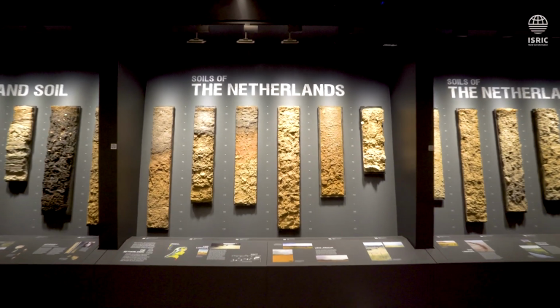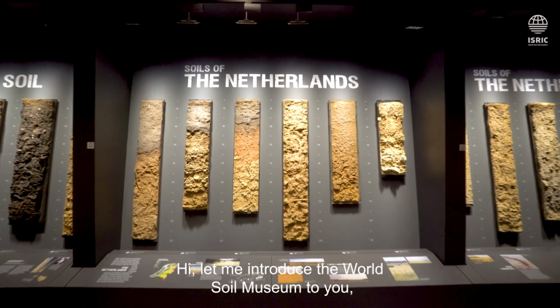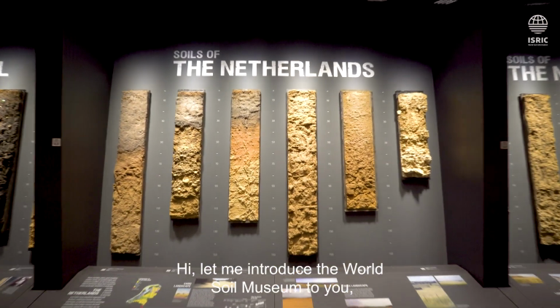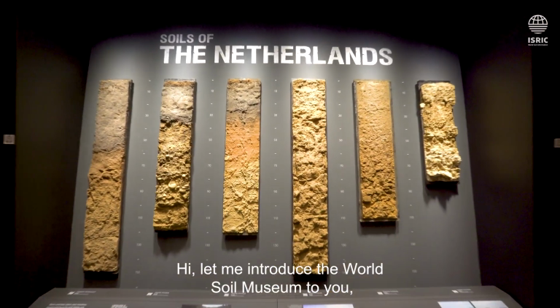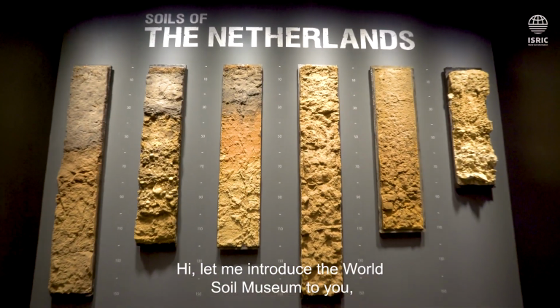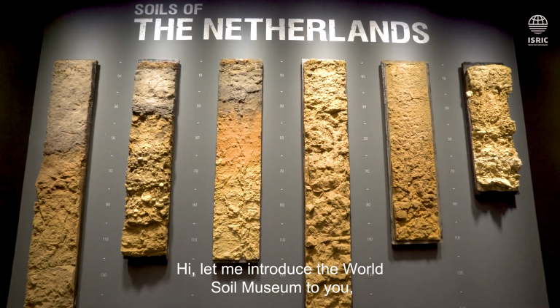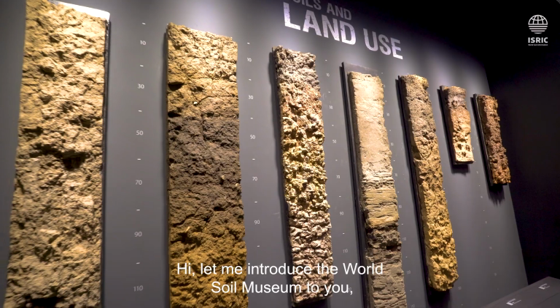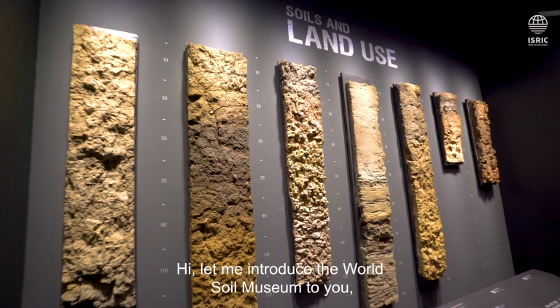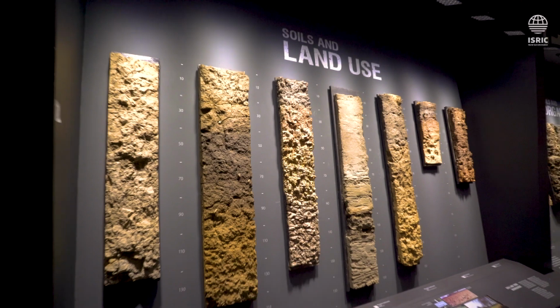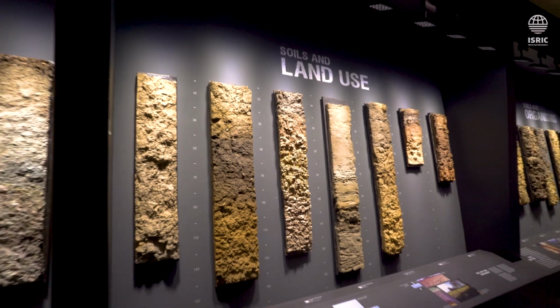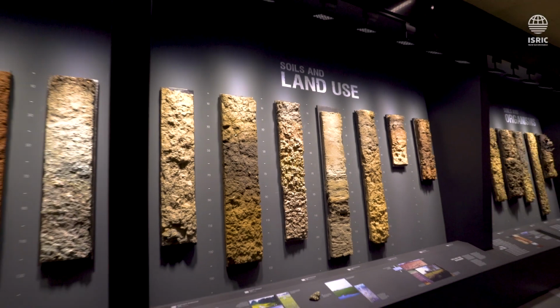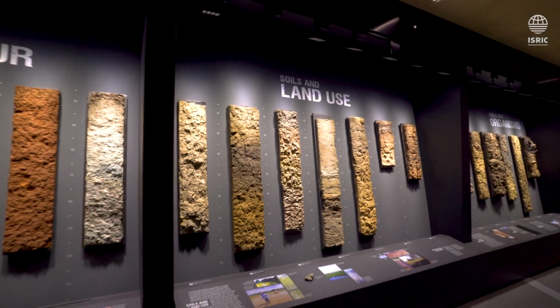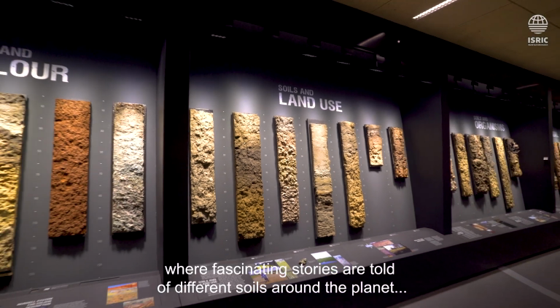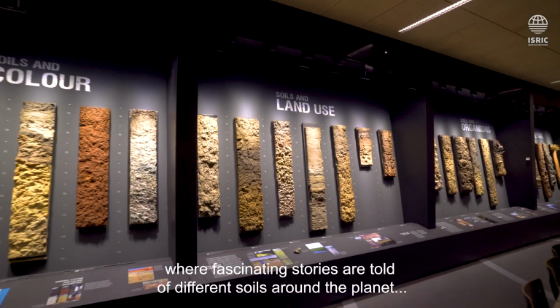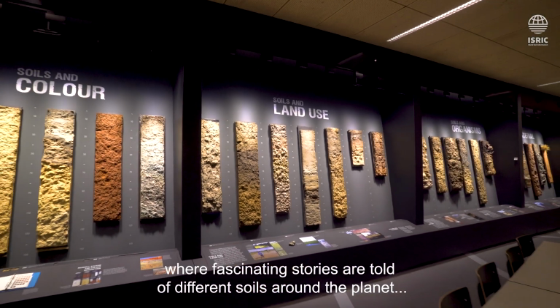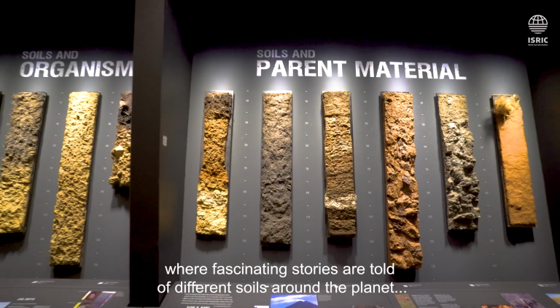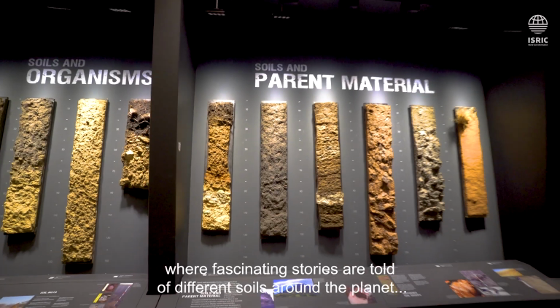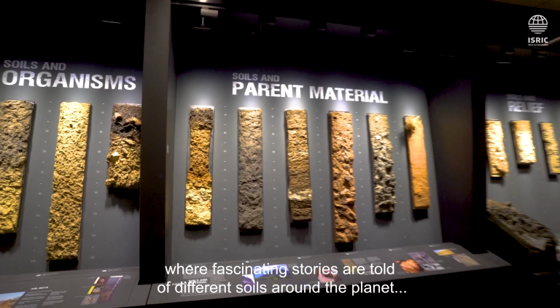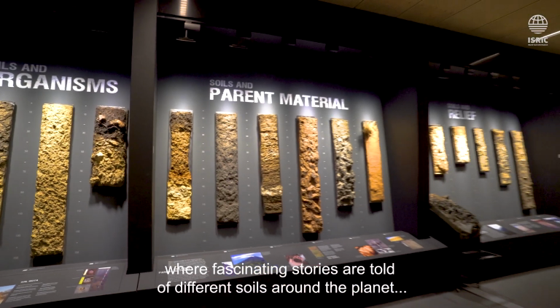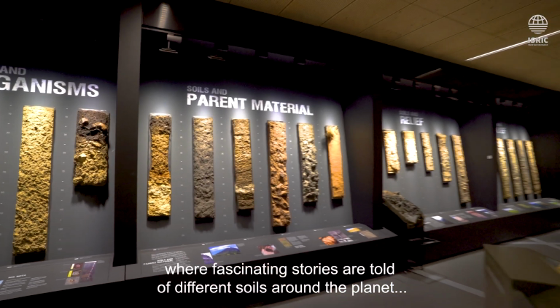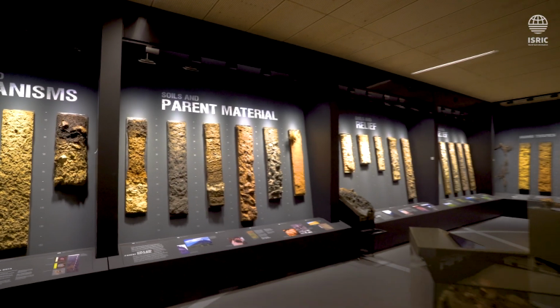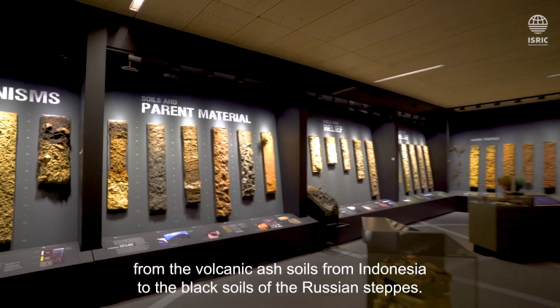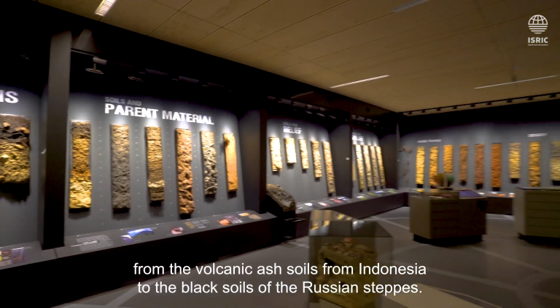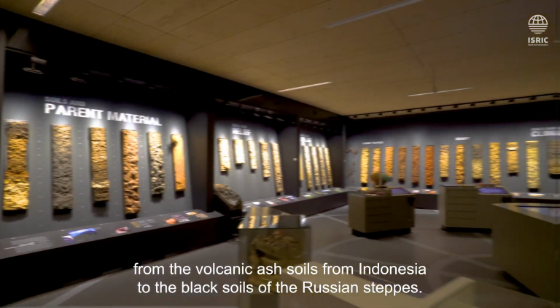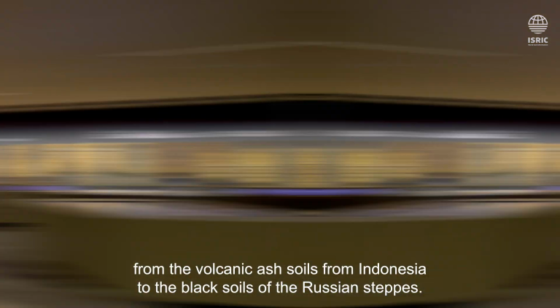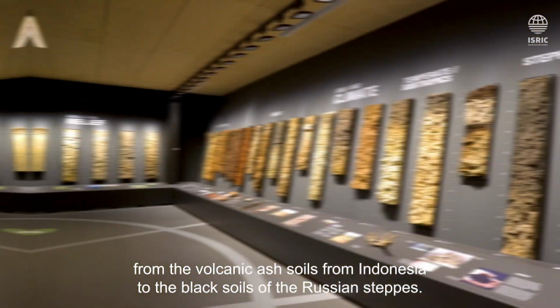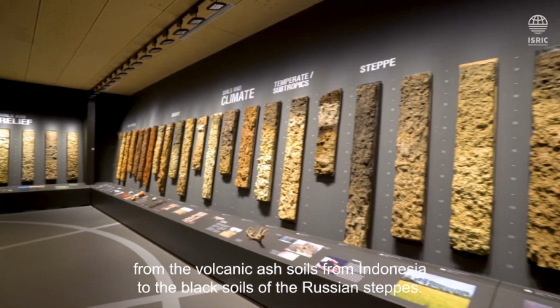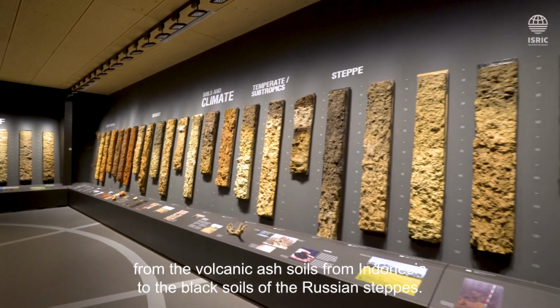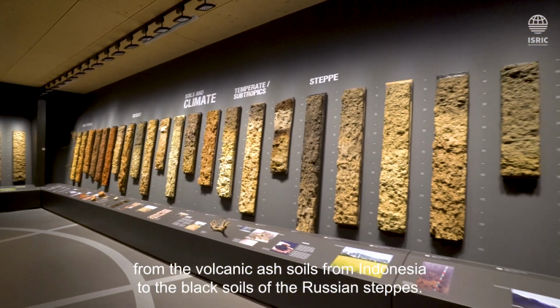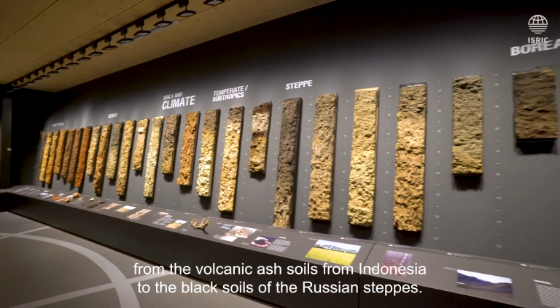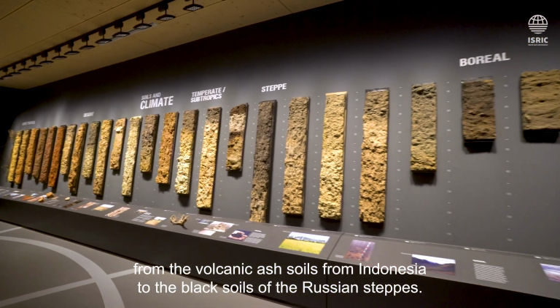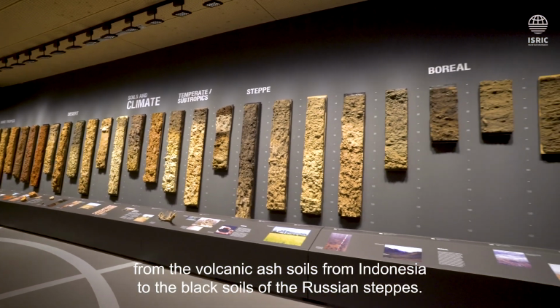Hi, let me introduce the World Soil Museum to you, where fascinating stories are told of different soils around the planet — from the volcanic ash soils from Indonesia to the black soils of the Russian steppes.